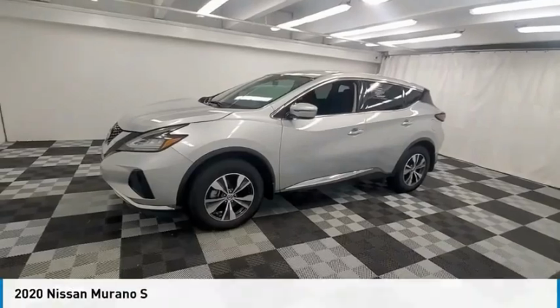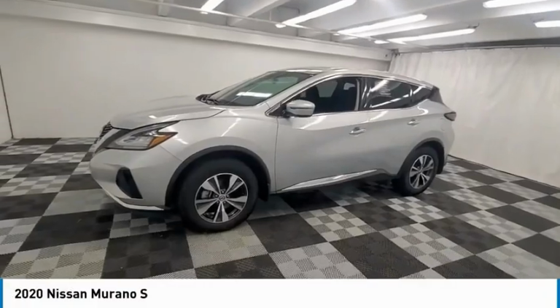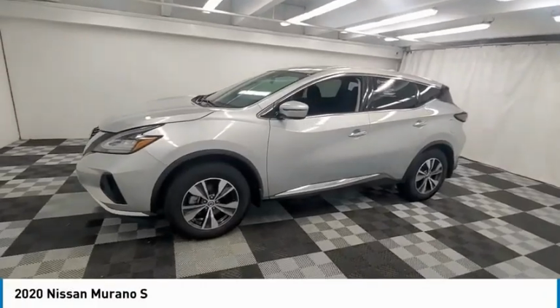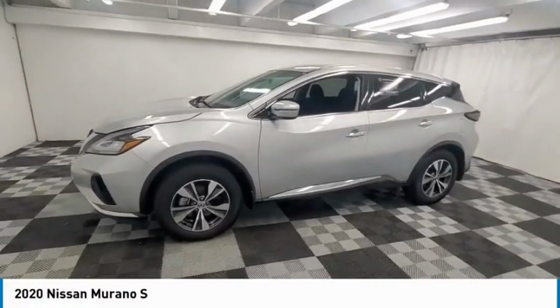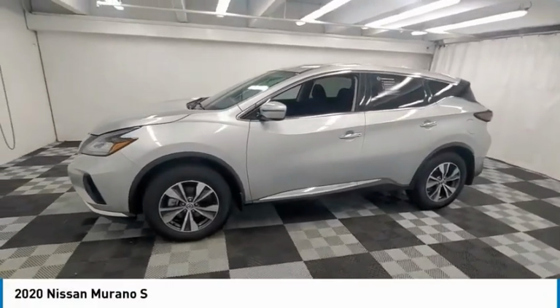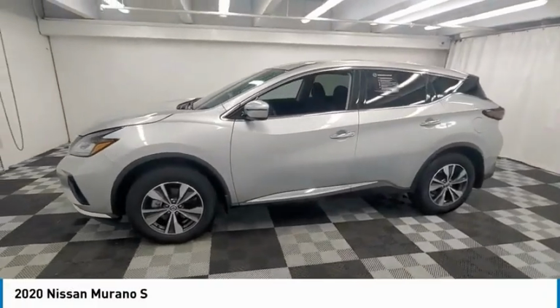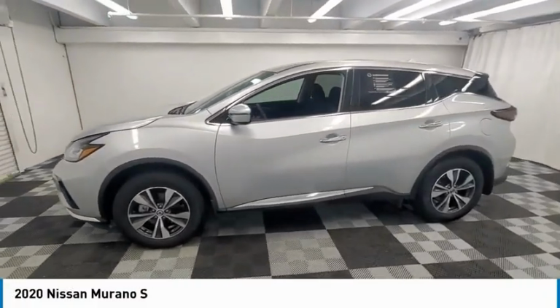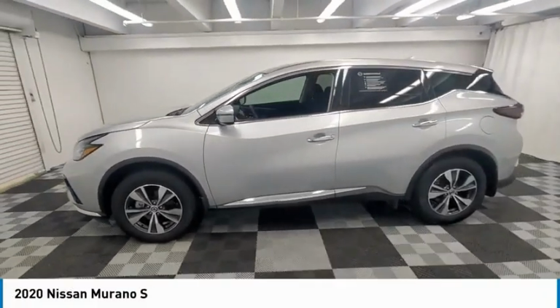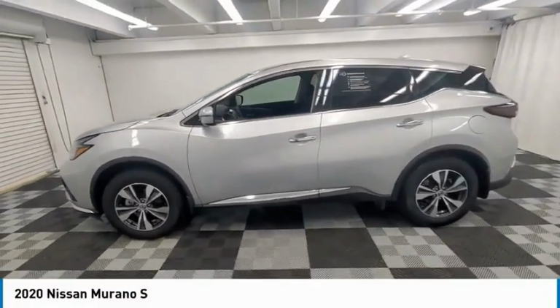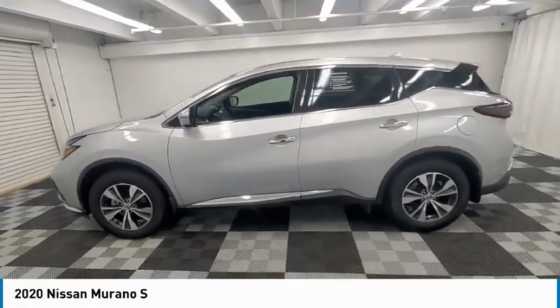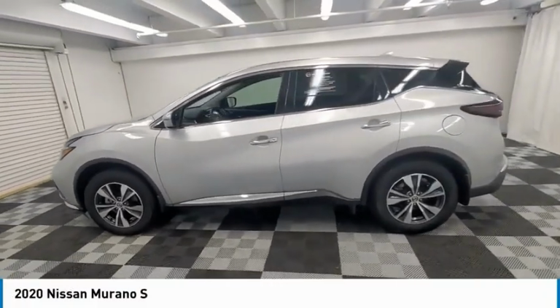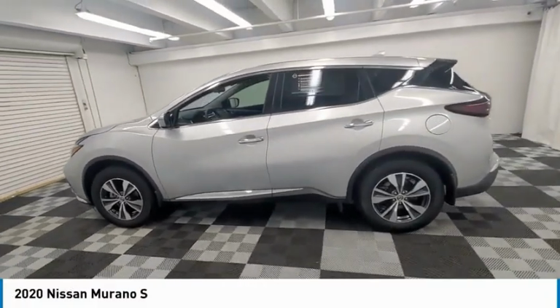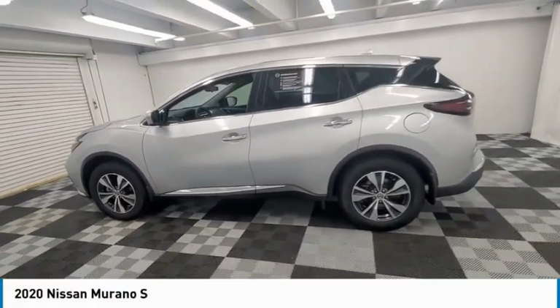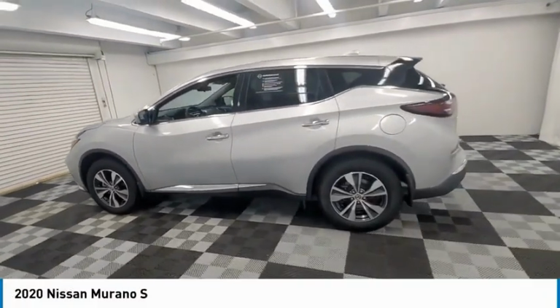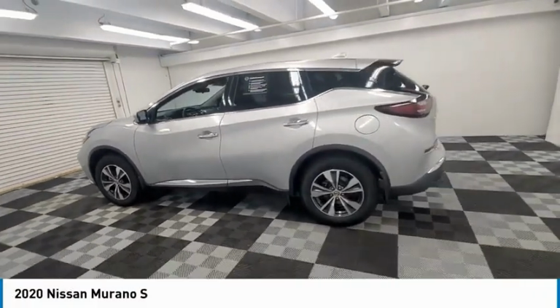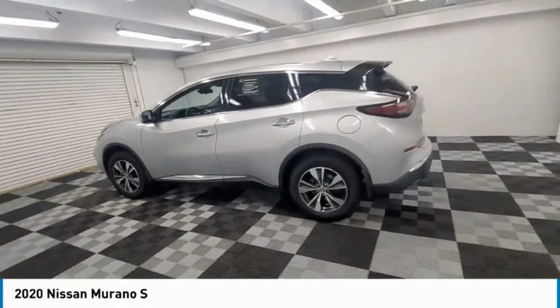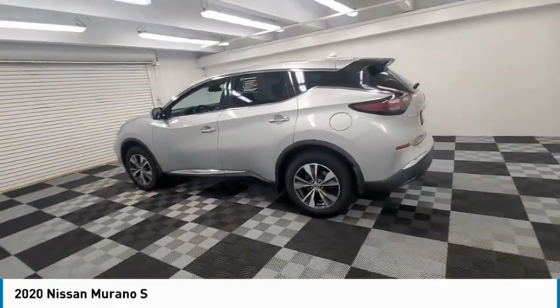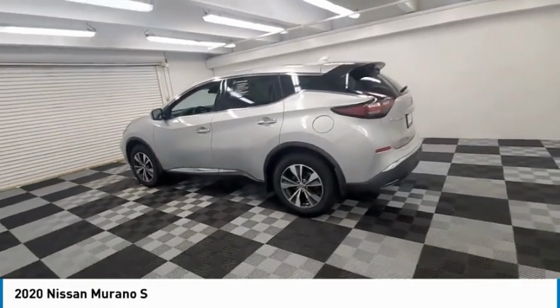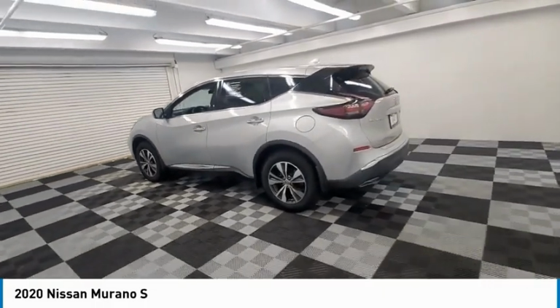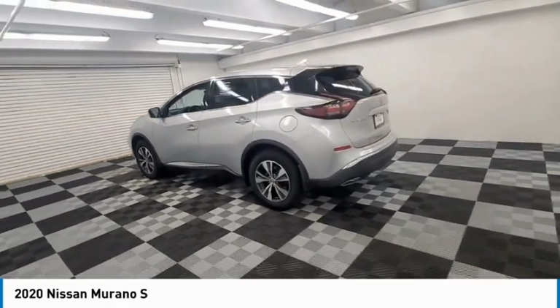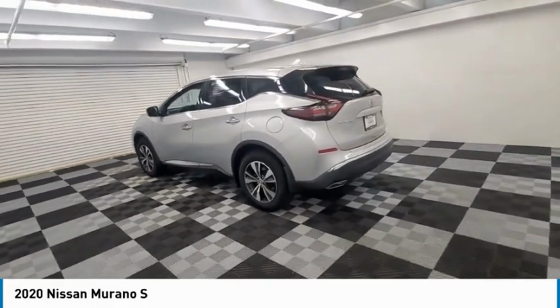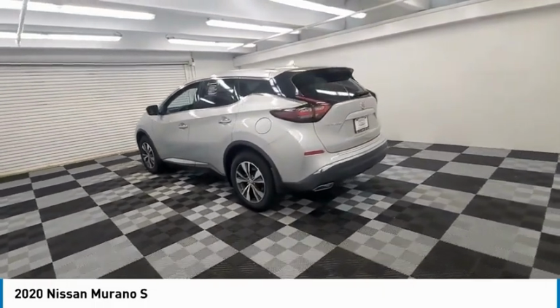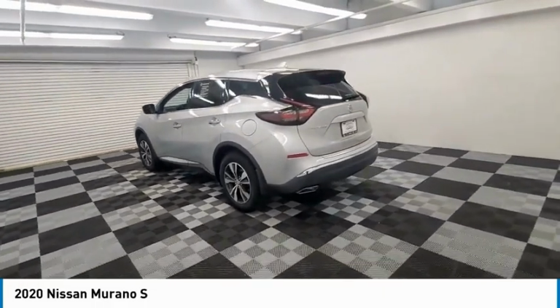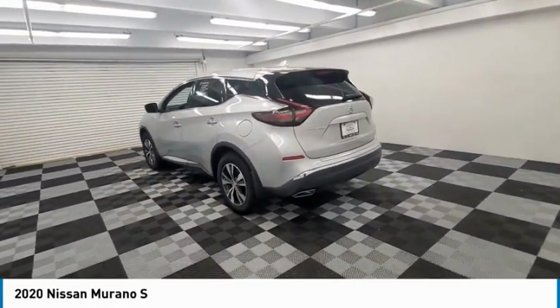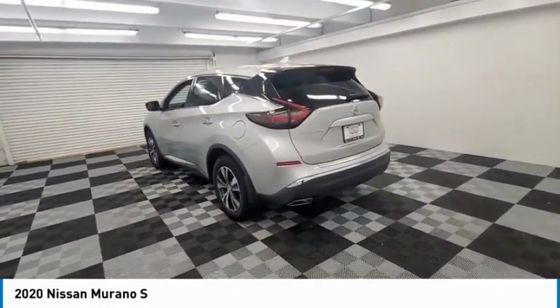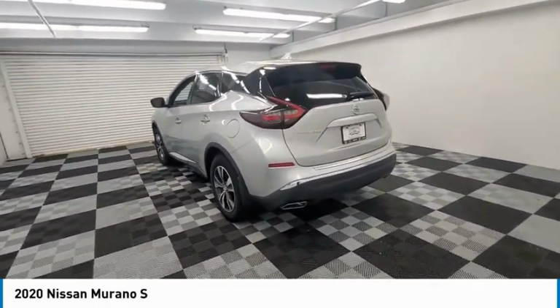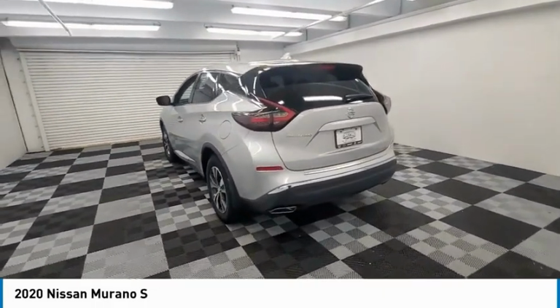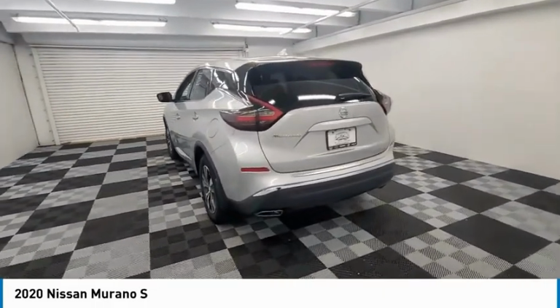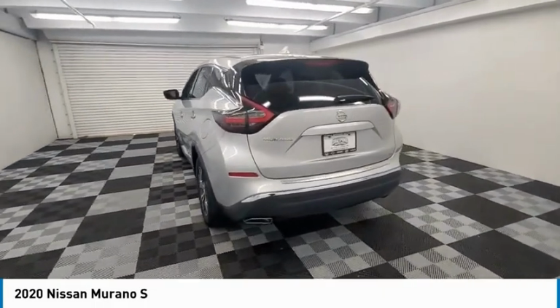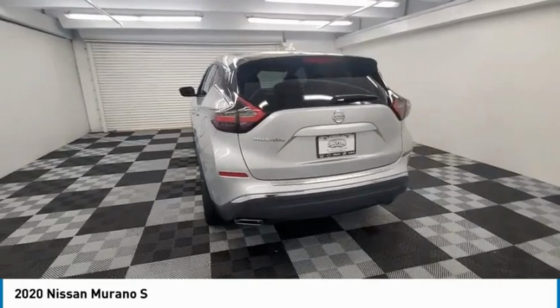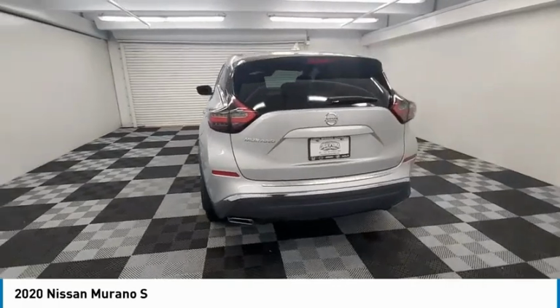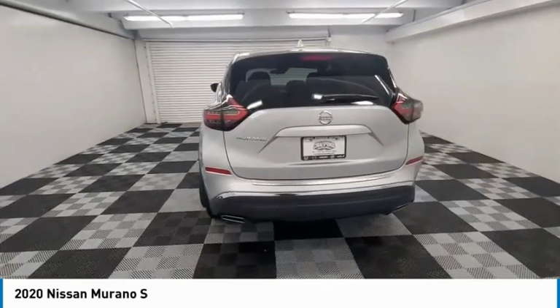Come test drive the 2020 Murano. The peace of mind of award-winning safety, including a five-star rating for side impact crash safety, comes standard with the Nissan Murano.